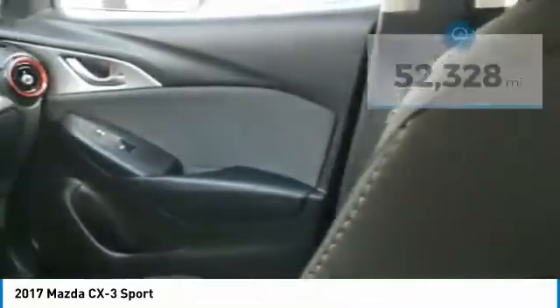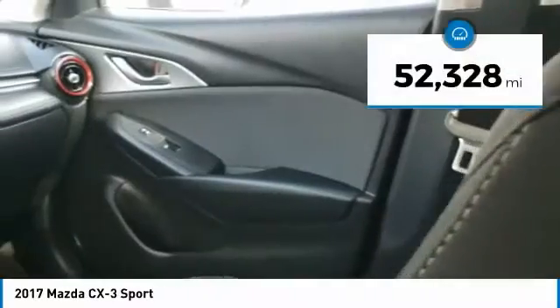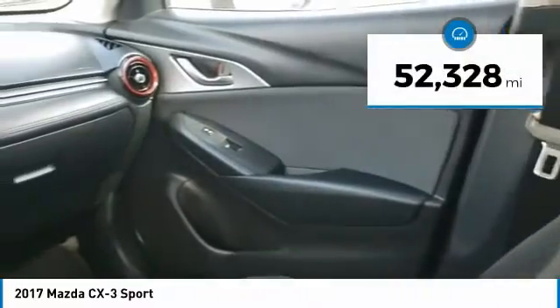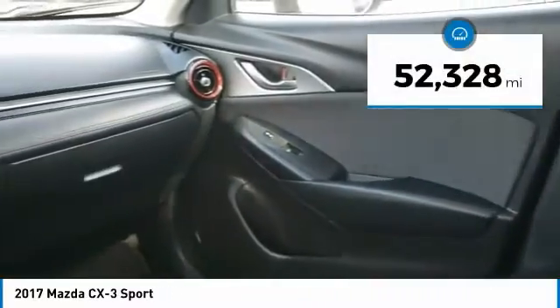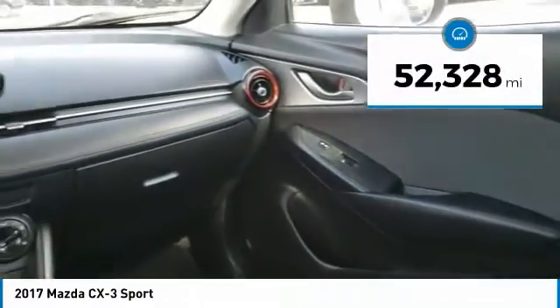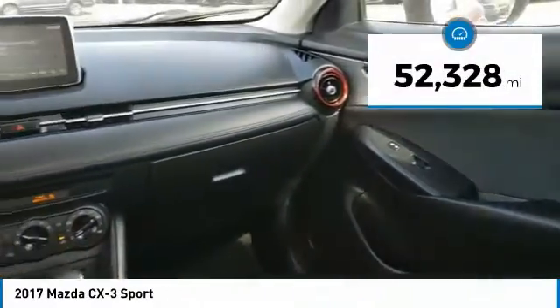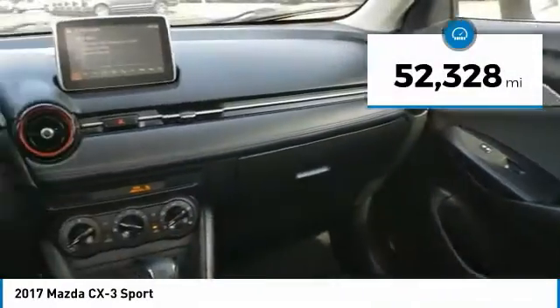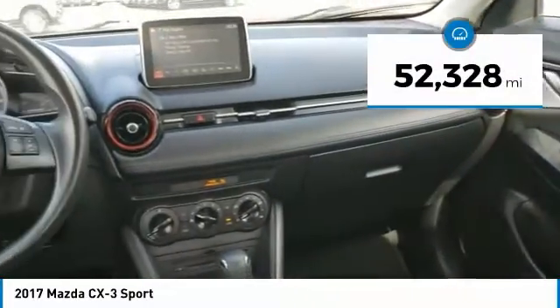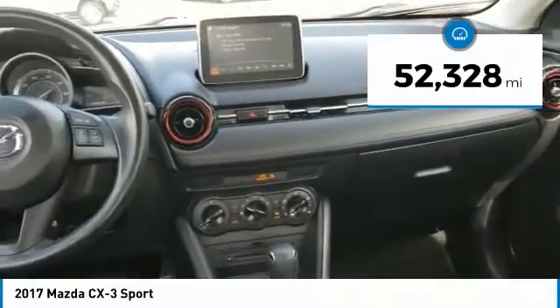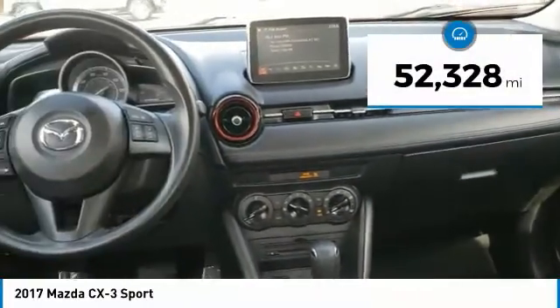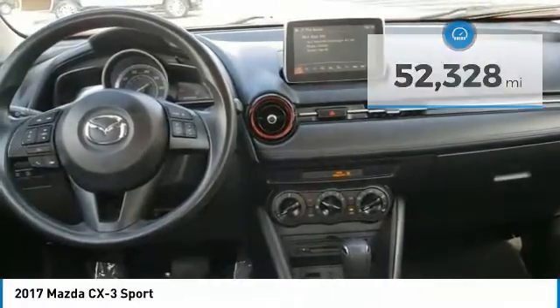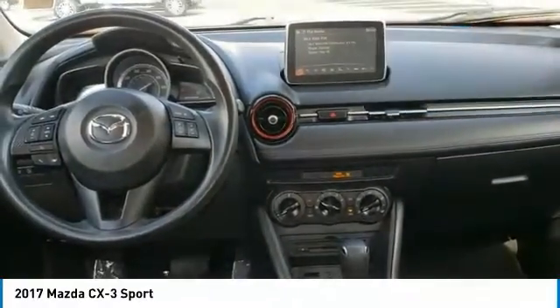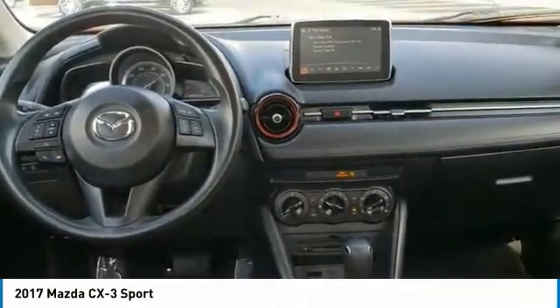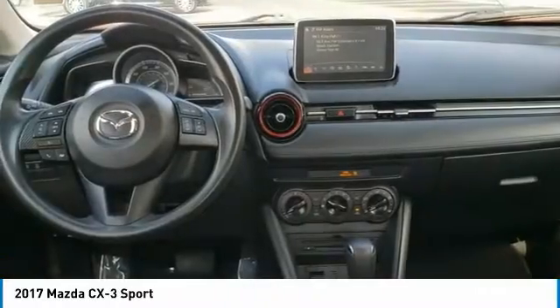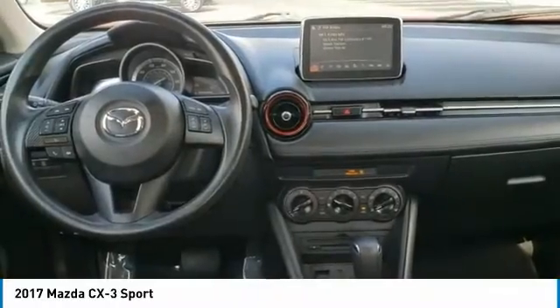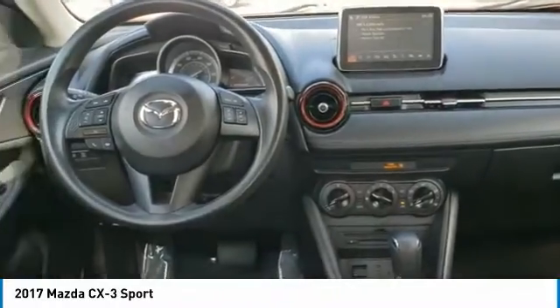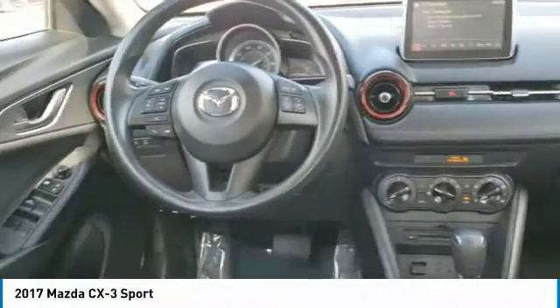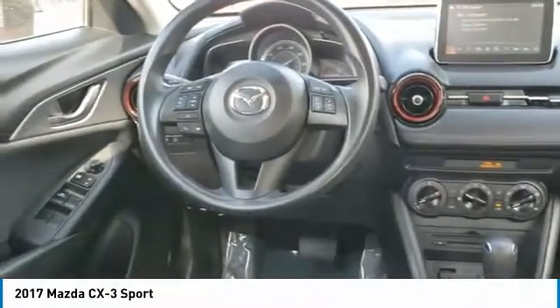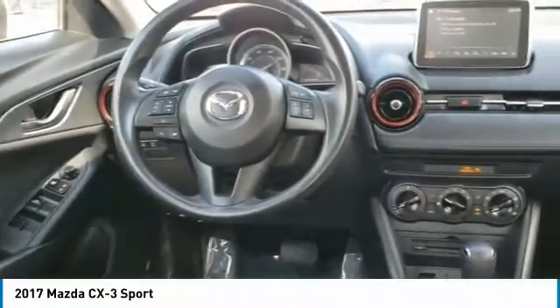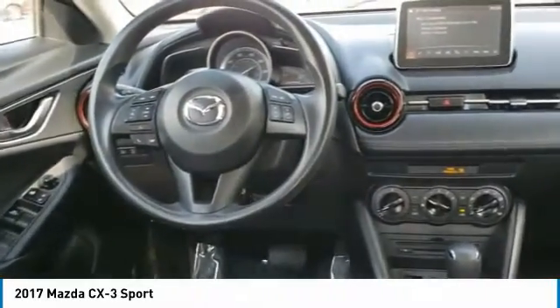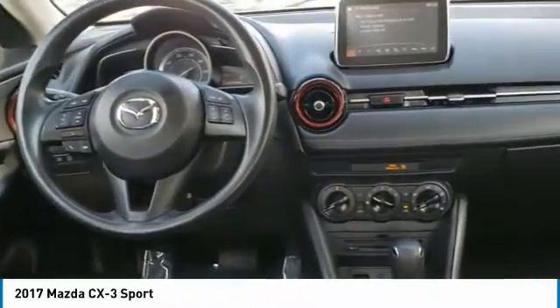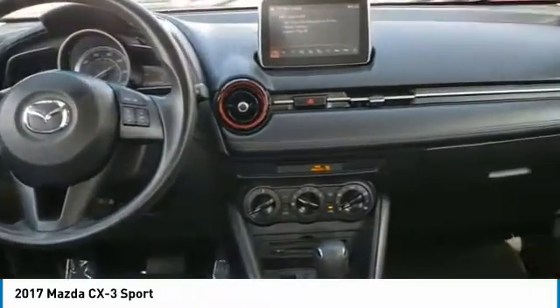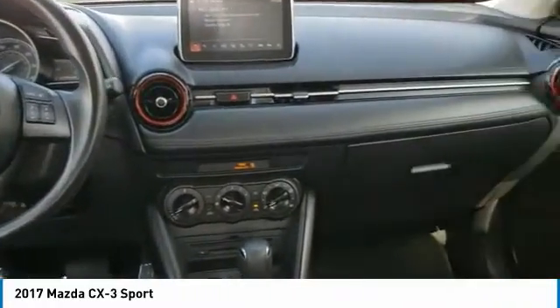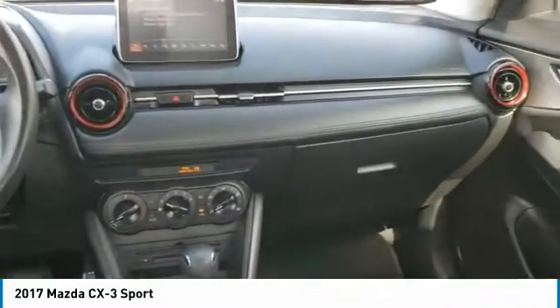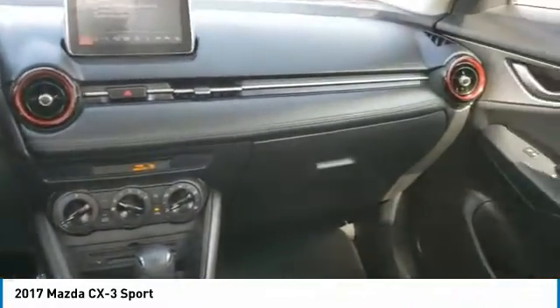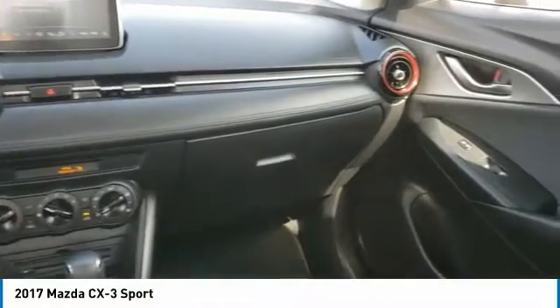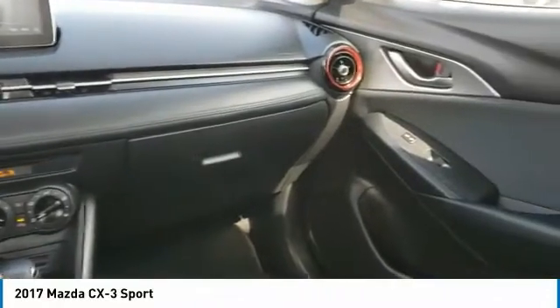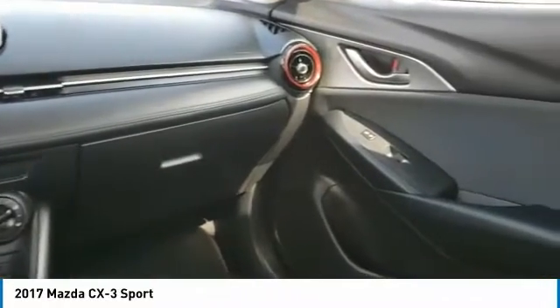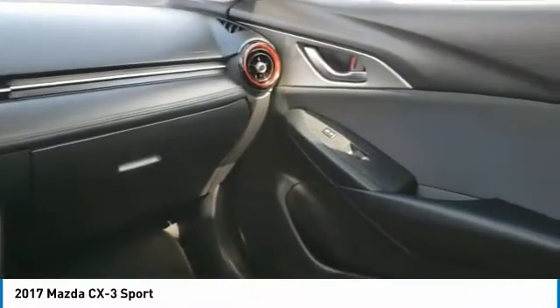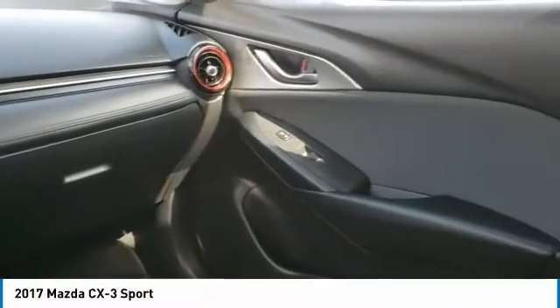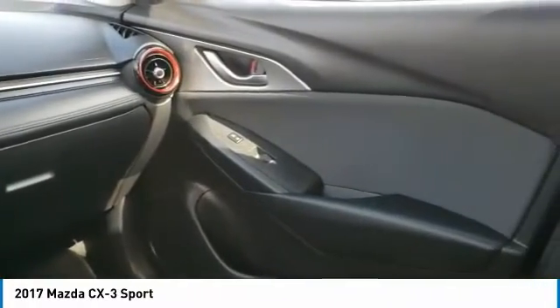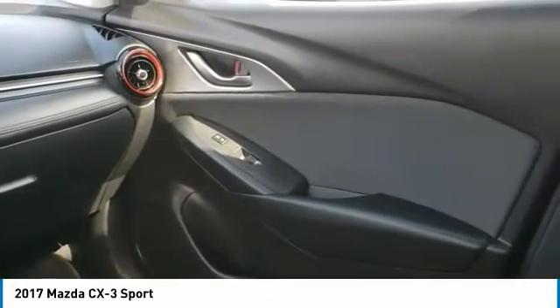This vehicle has less than 55,000 miles. Here are some of this vehicle's great options: trip computer, day-night rearview mirror, outside temperature gauge, body color door handles, engine immobilizer, and four-piece floor mat set.